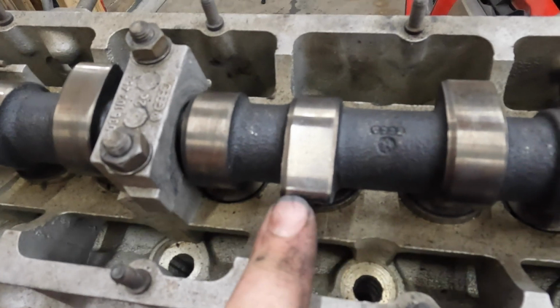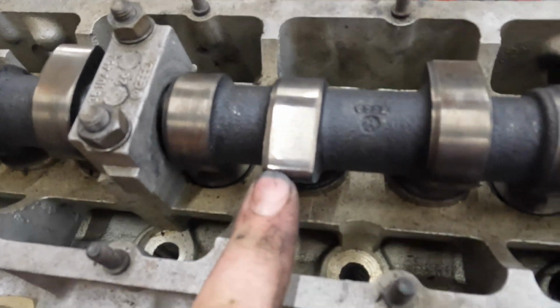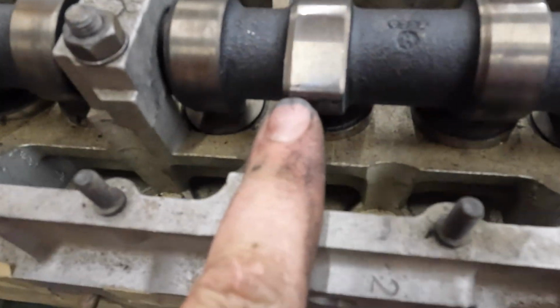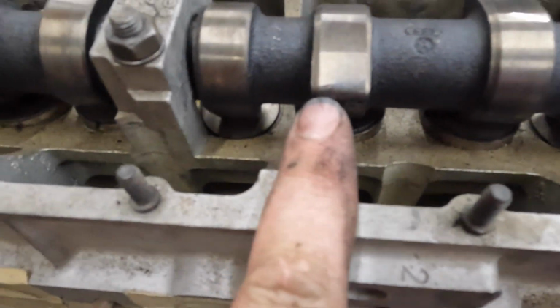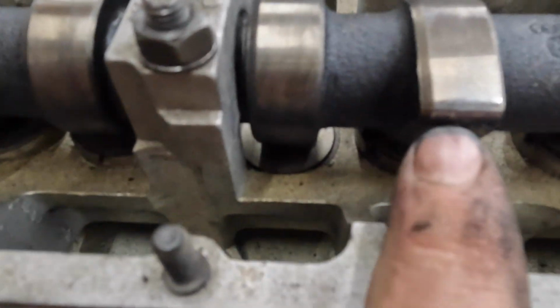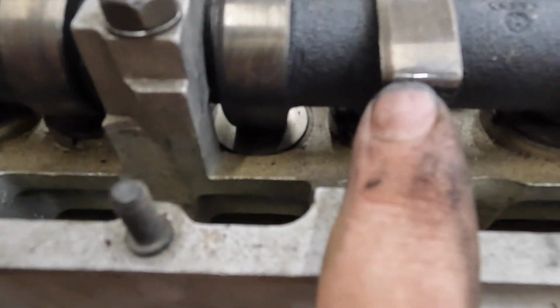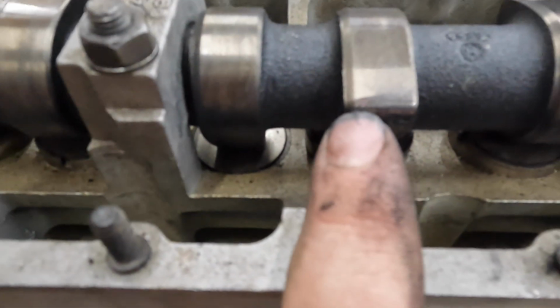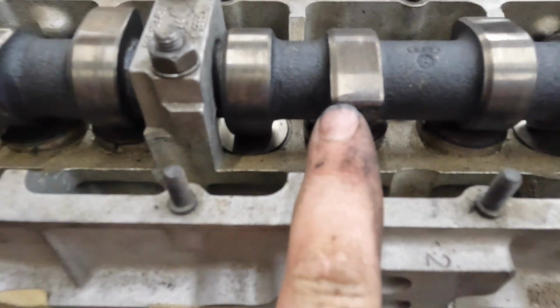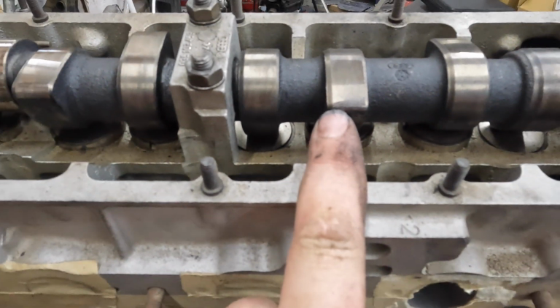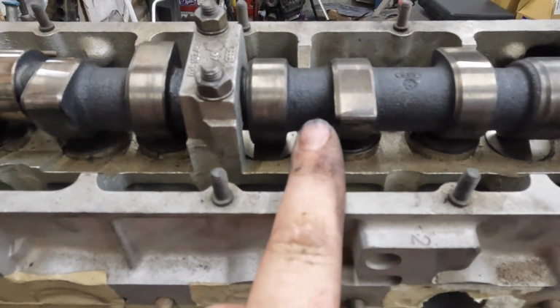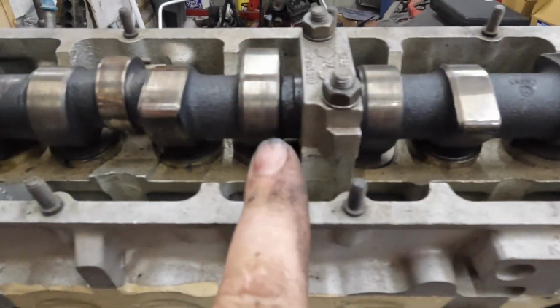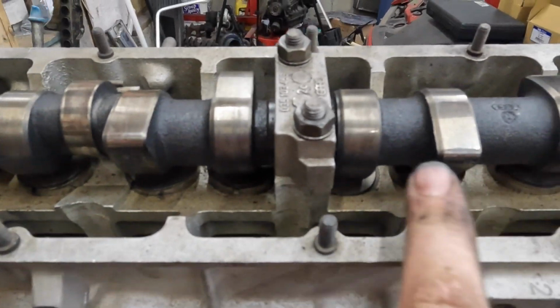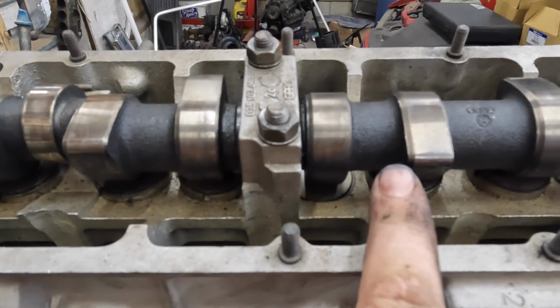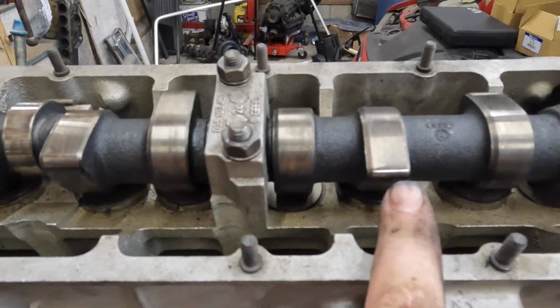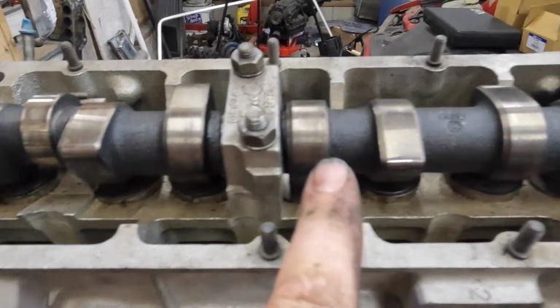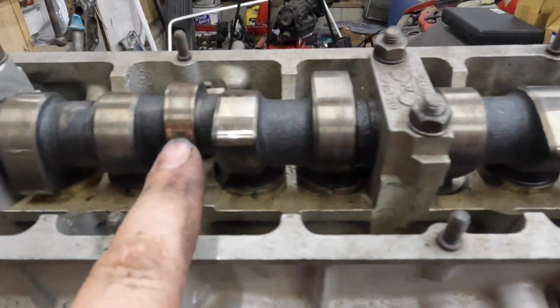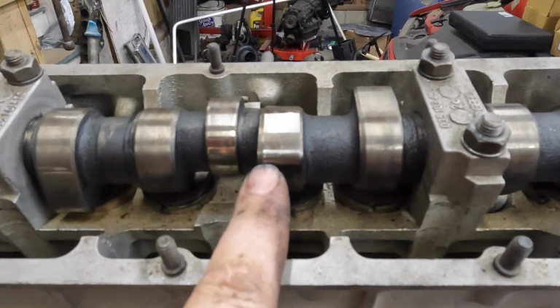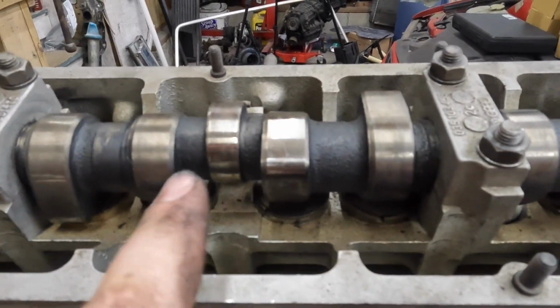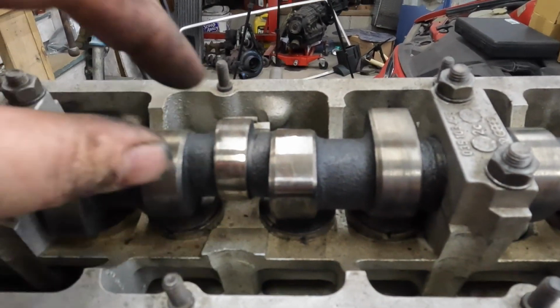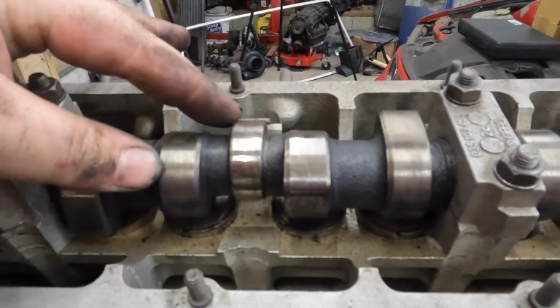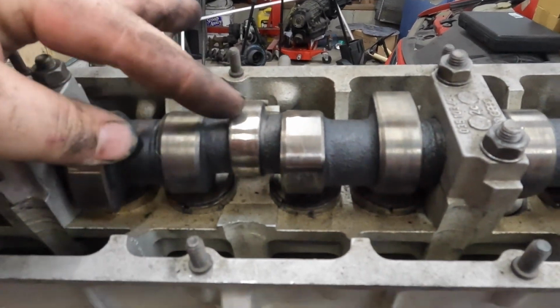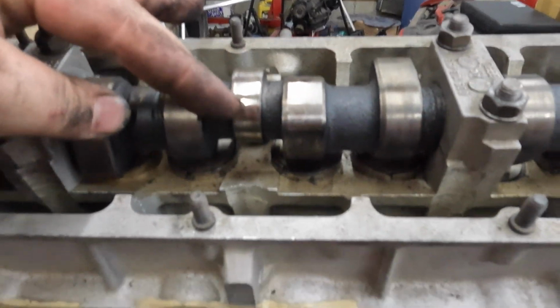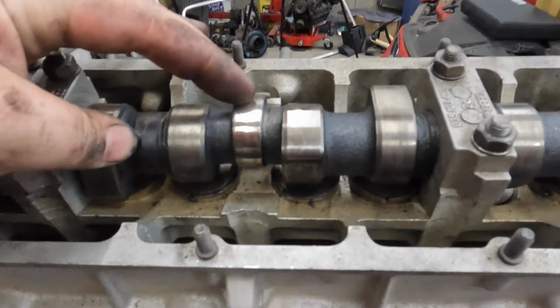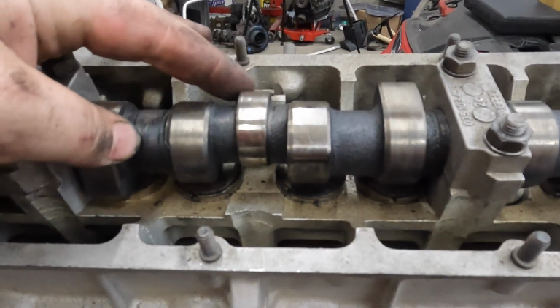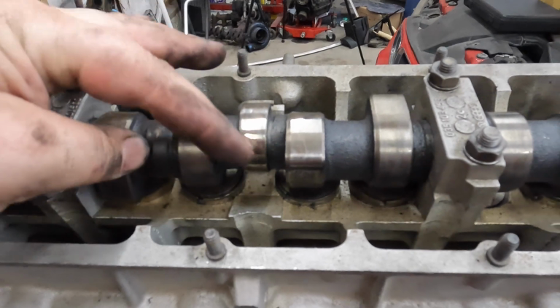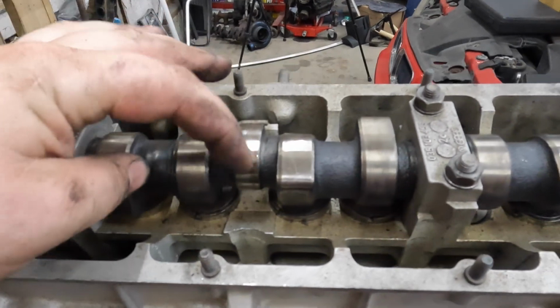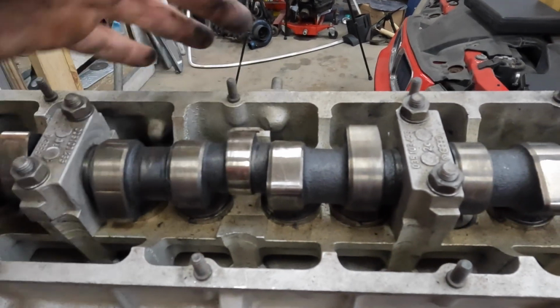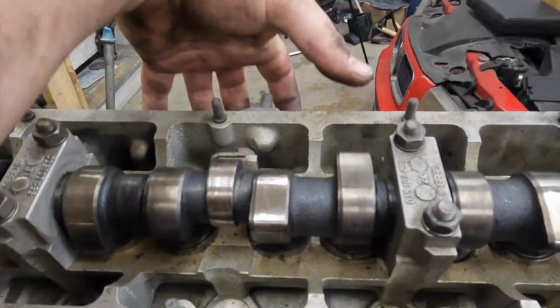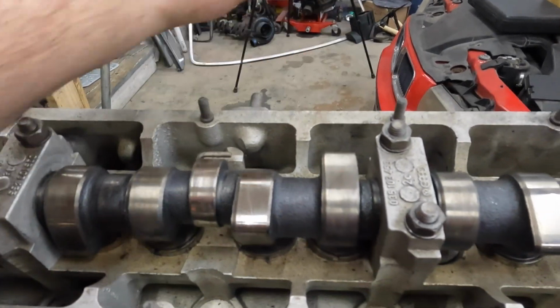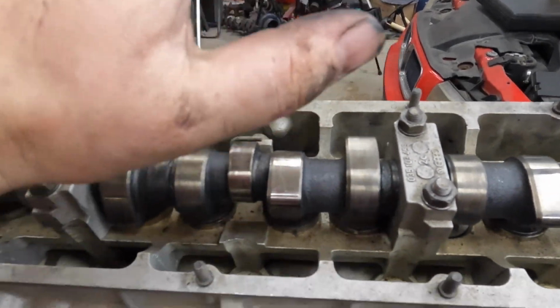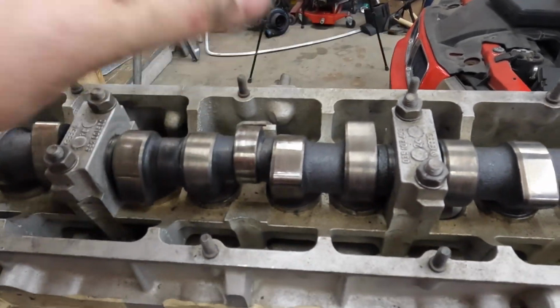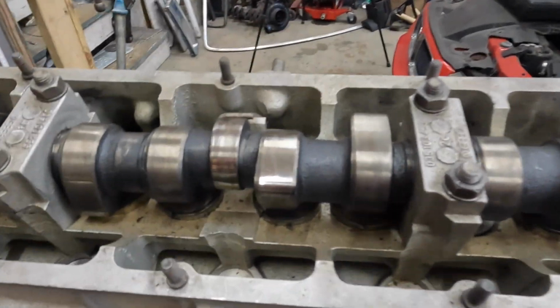It's definitely been used, but pretty lightly actually. You can see some wear on the tip of the lobes, but no cracking — that happens to these sometimes. Right here is that eccentric lobe that runs the vacuum pump on the side of the head, but we'll get to that.